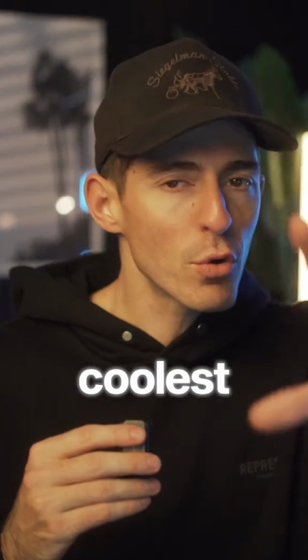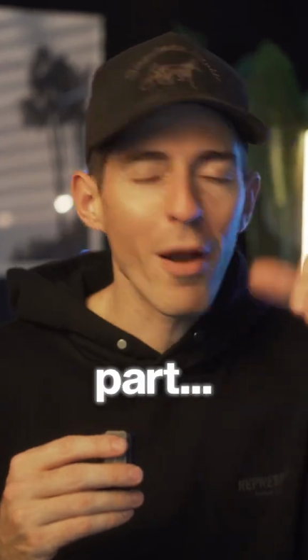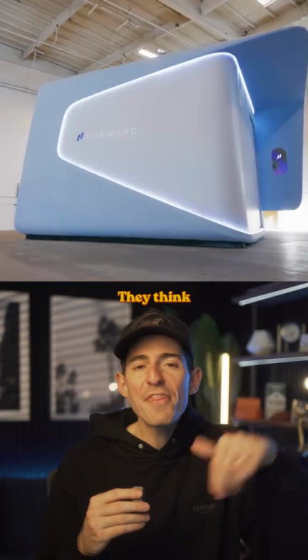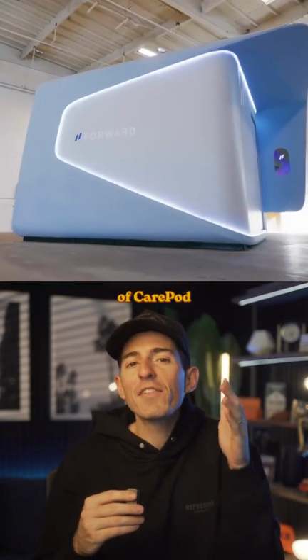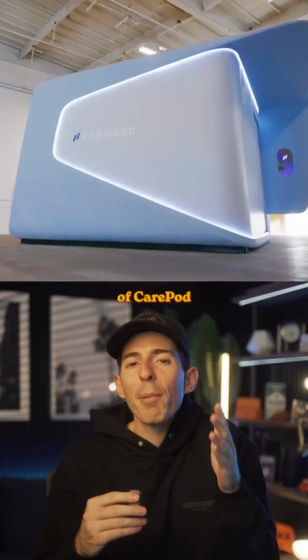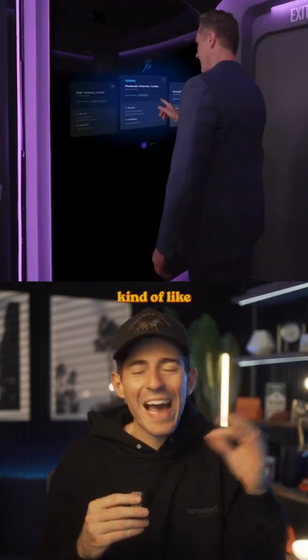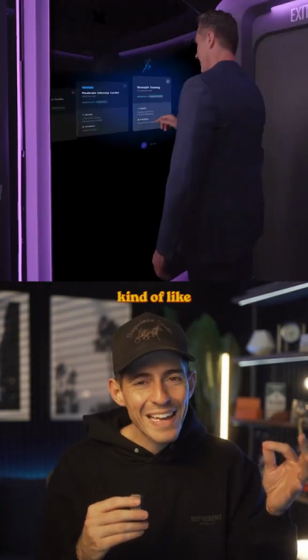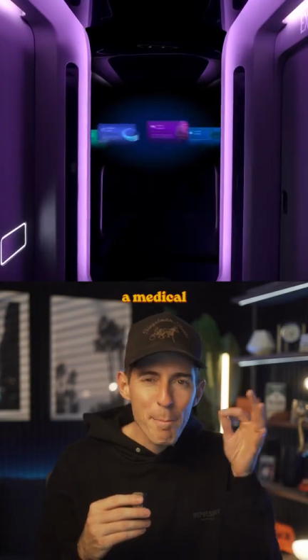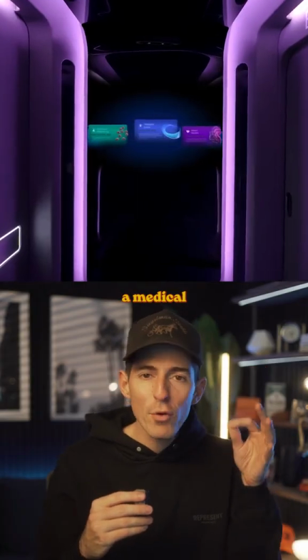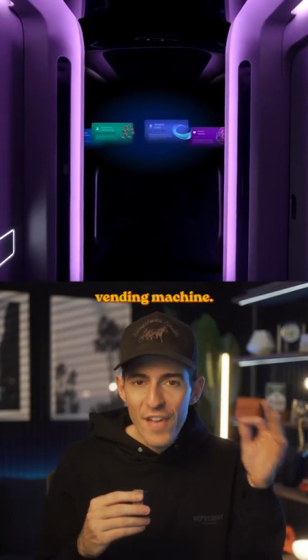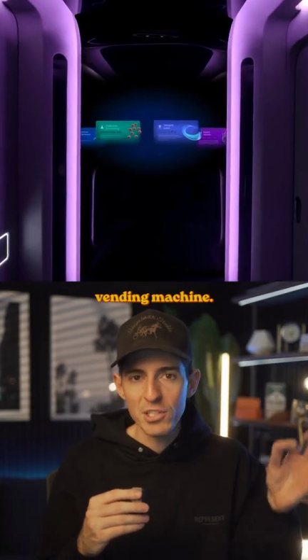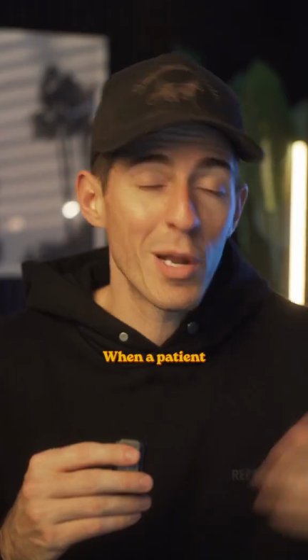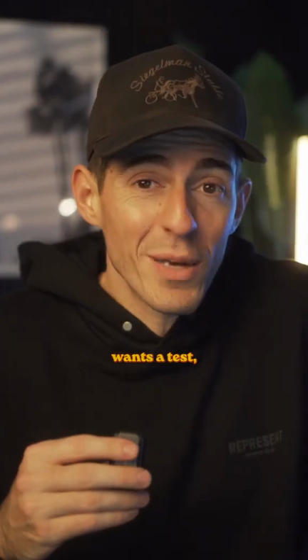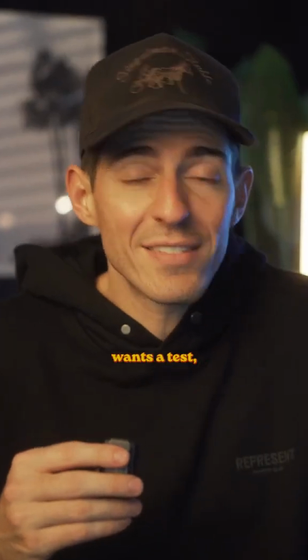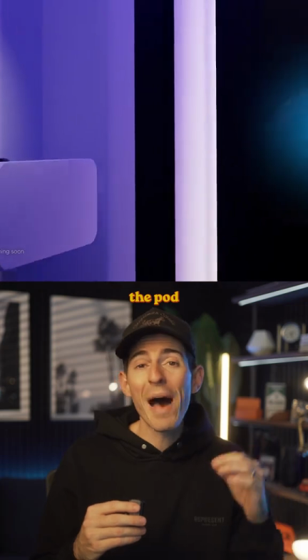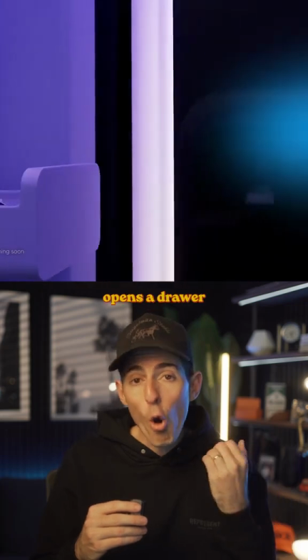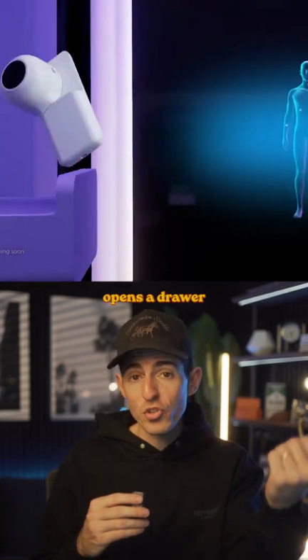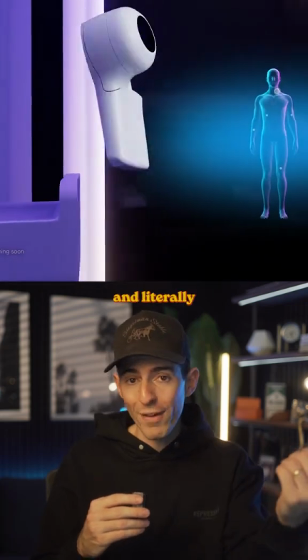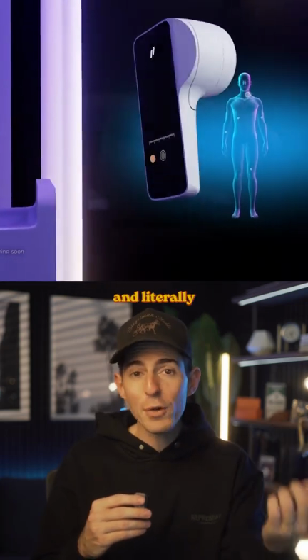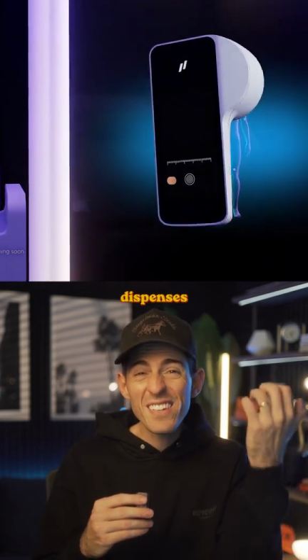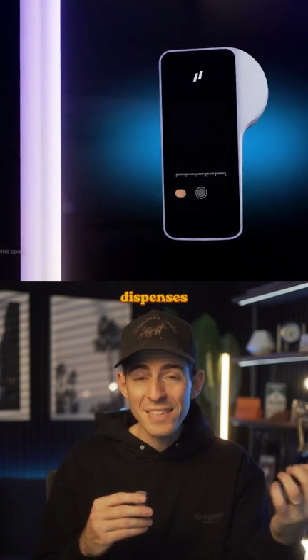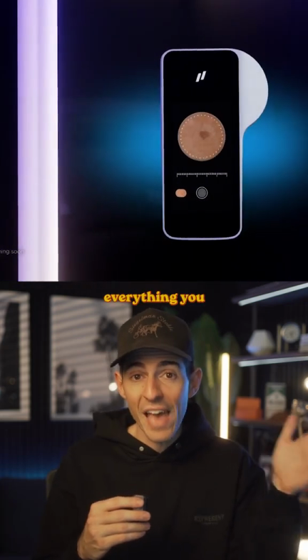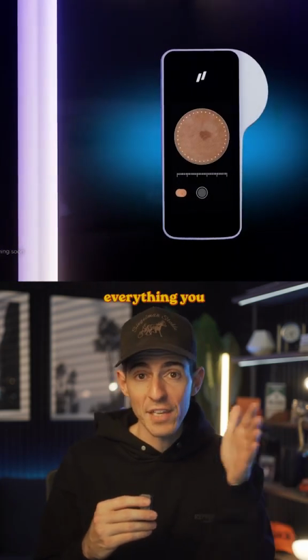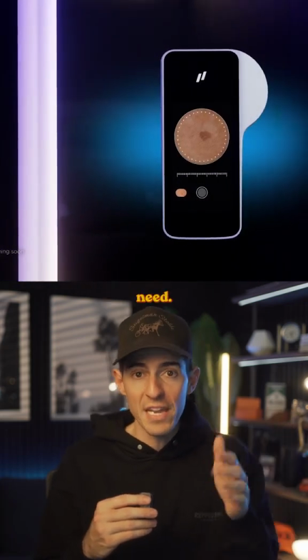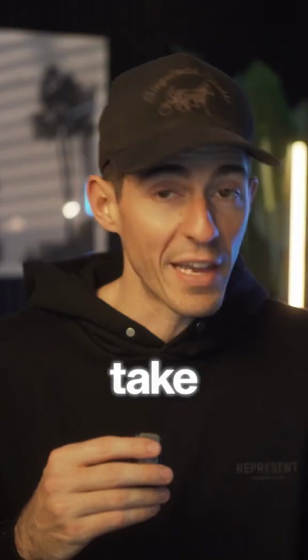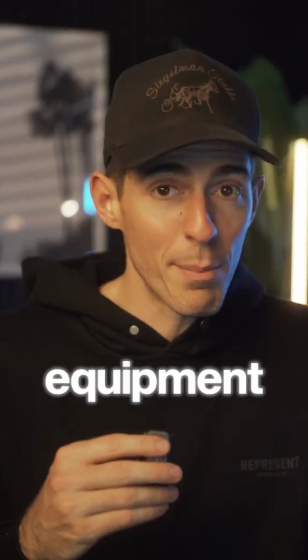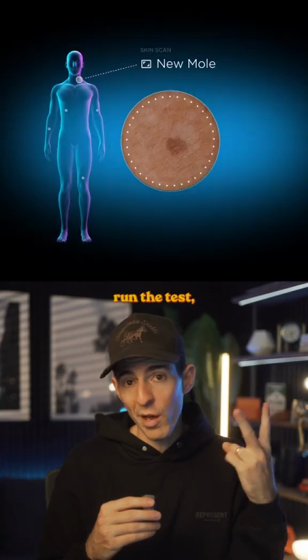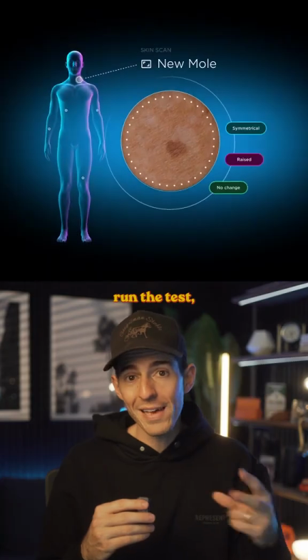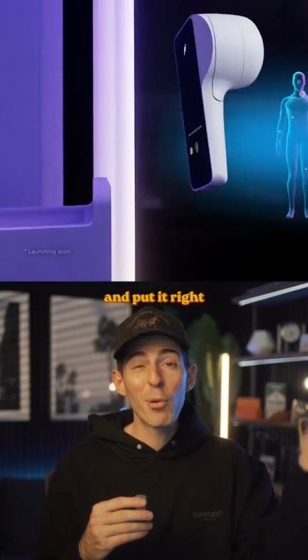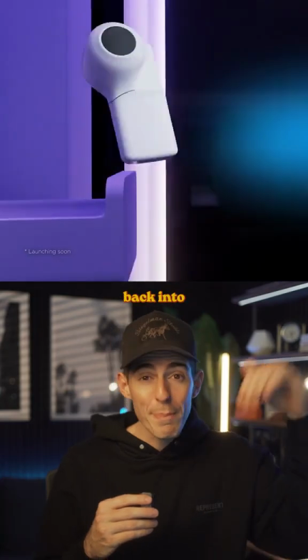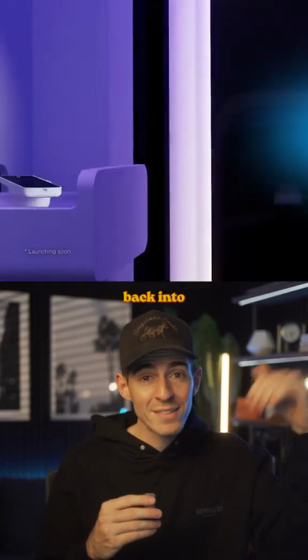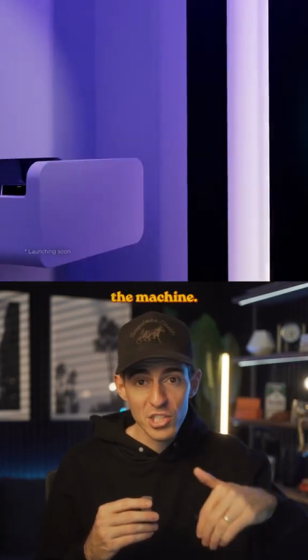Here's the coolest part — they think of CarePod kind of like a medical vending machine. When a patient wants a test, the pod opens a drawer and literally dispenses everything you'd need. You take the equipment, run the test, and put it right back into the machine.